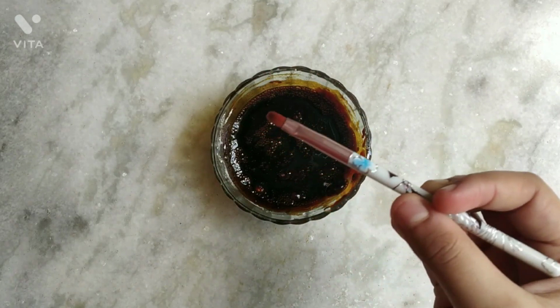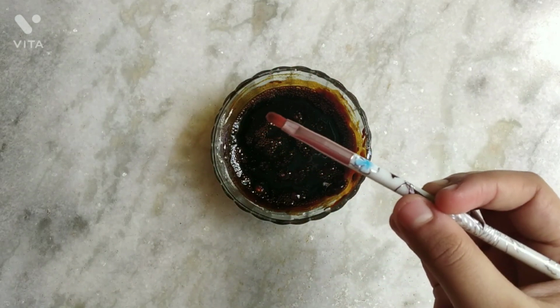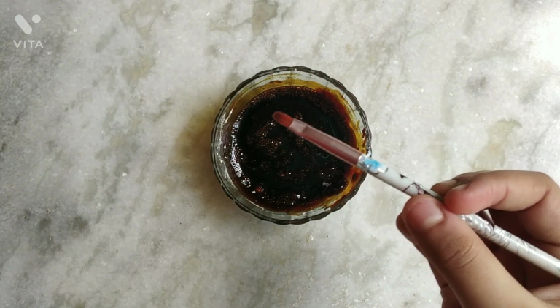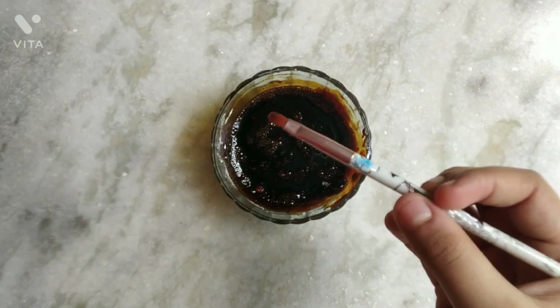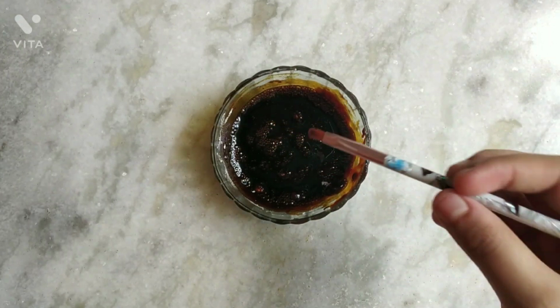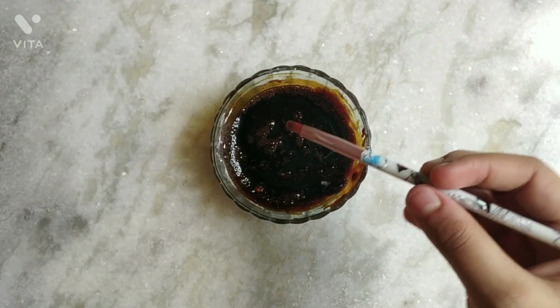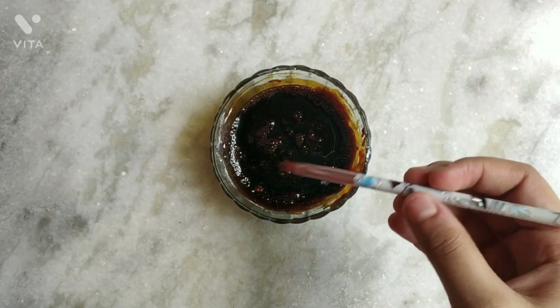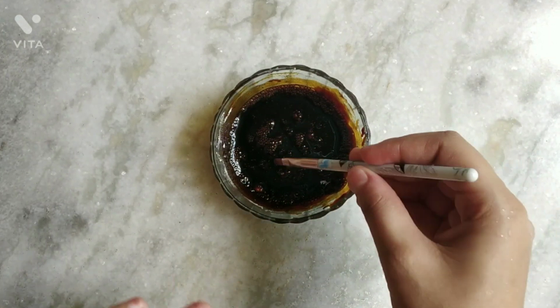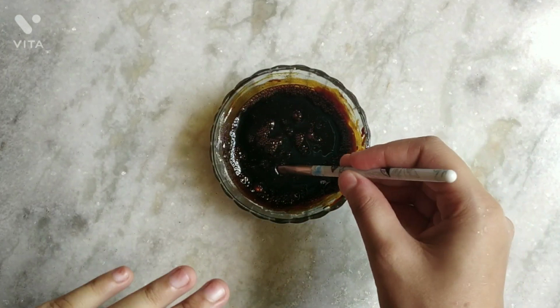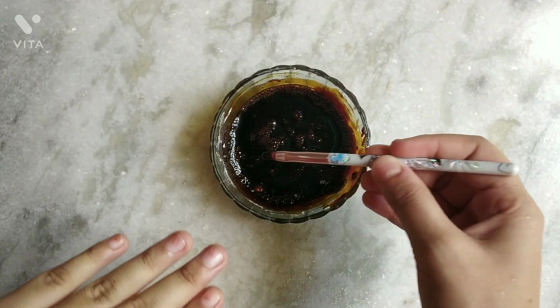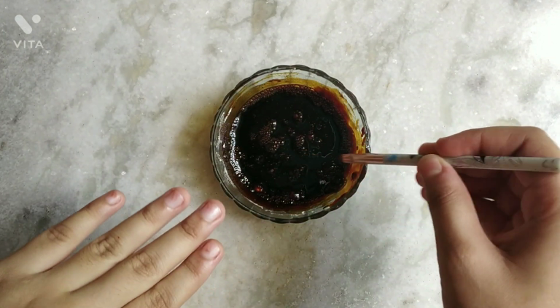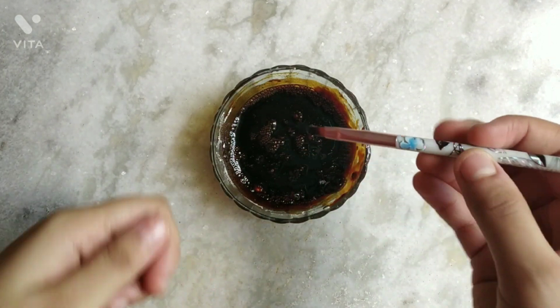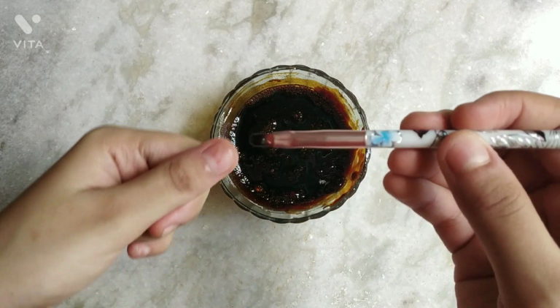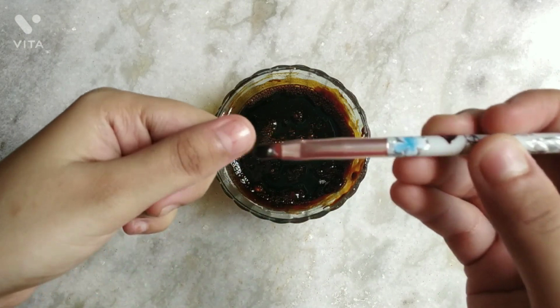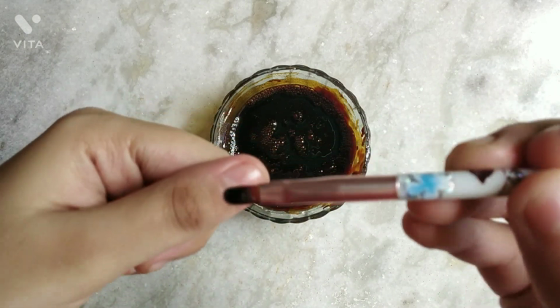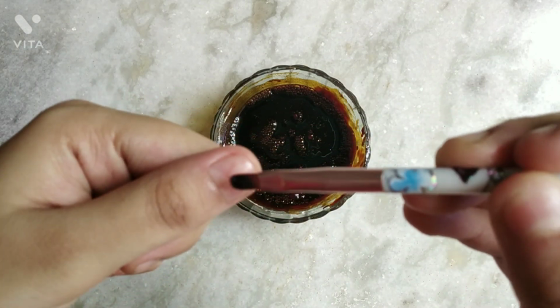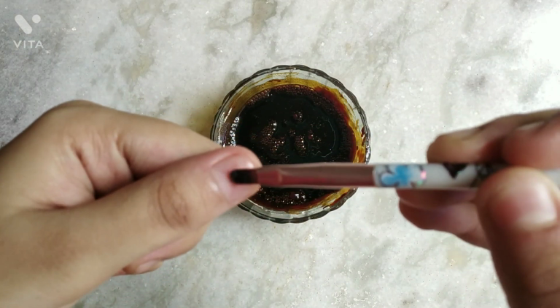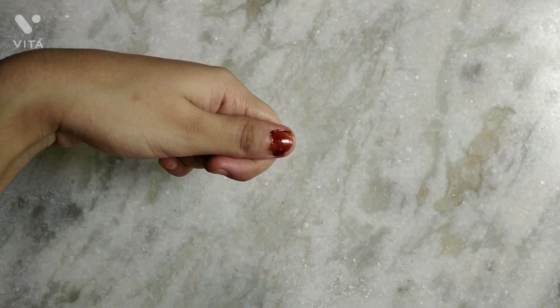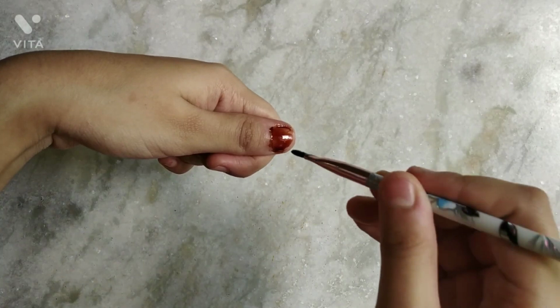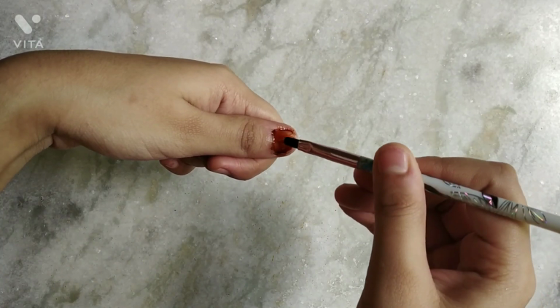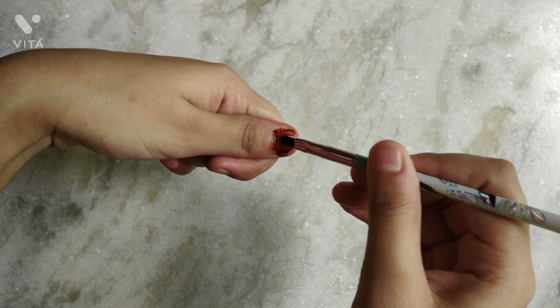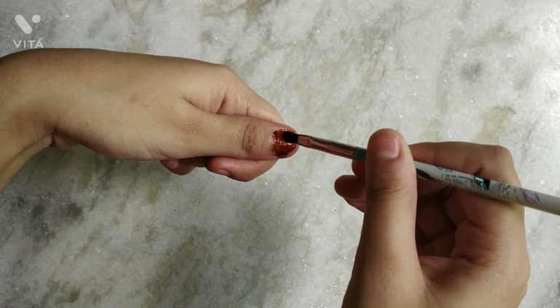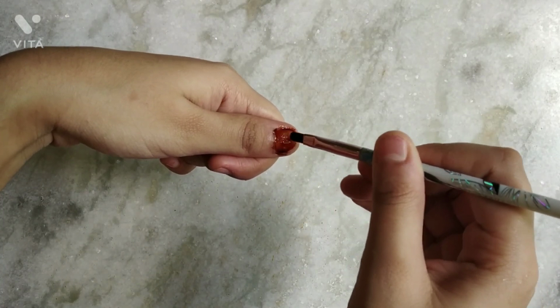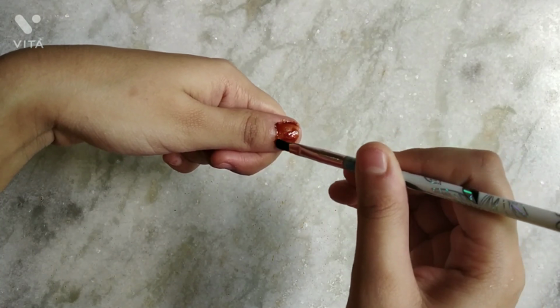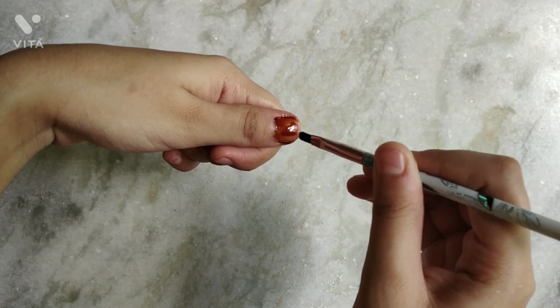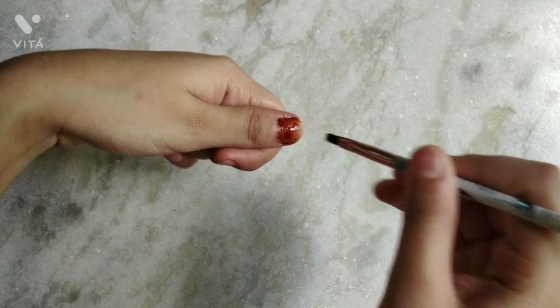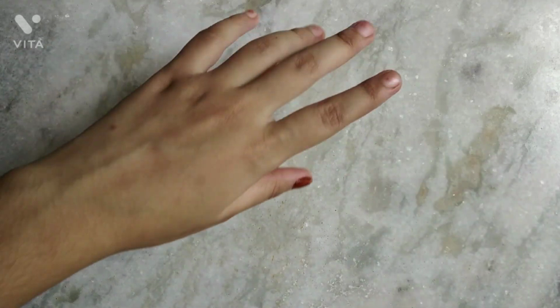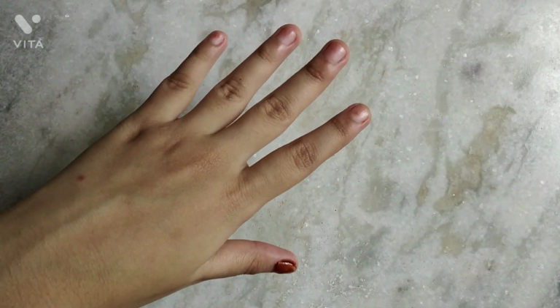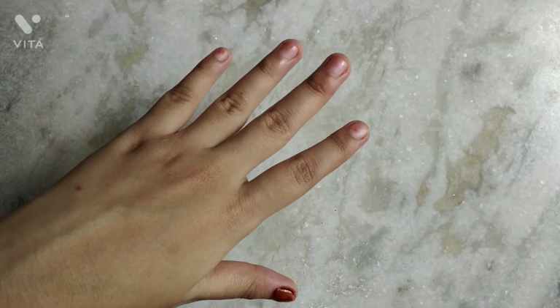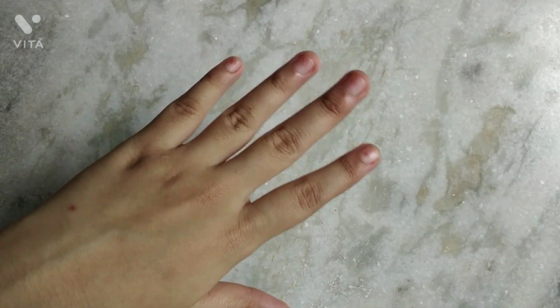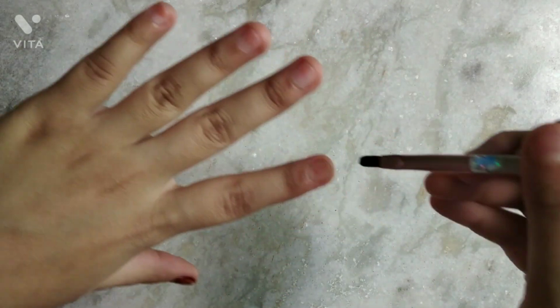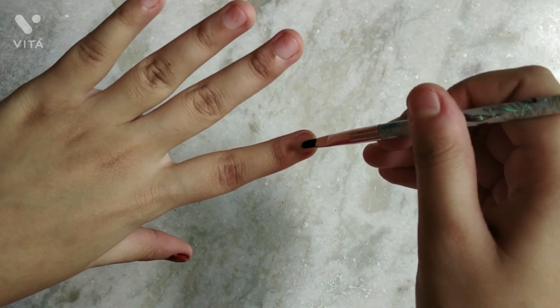Now I will take a makeup brush to paint my nails with this dark stain henna. I recommend keeping it overnight so that the color will be dark and long lasting.